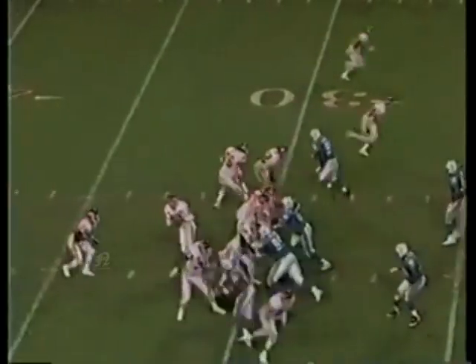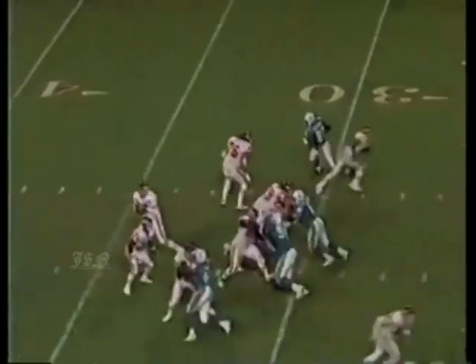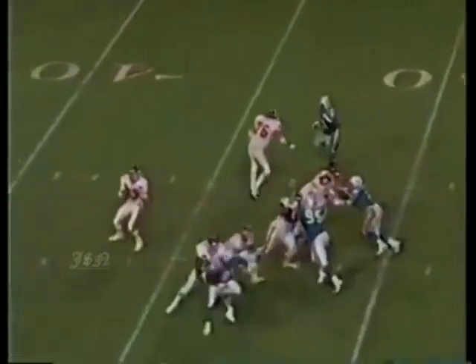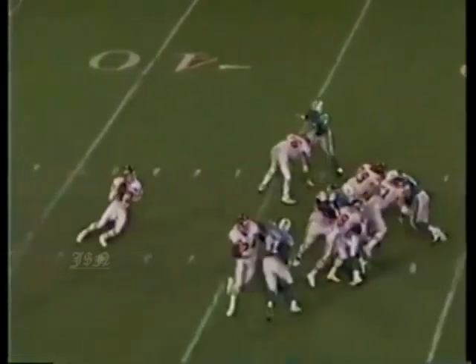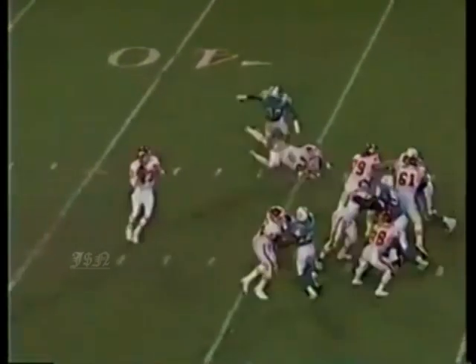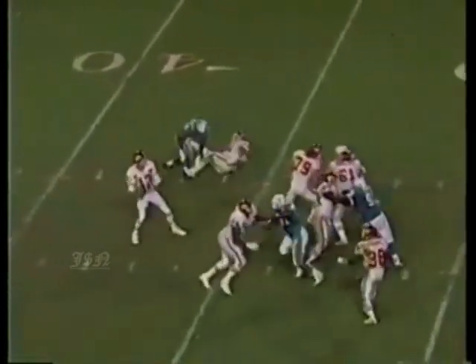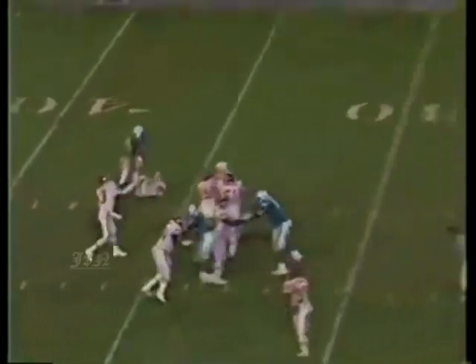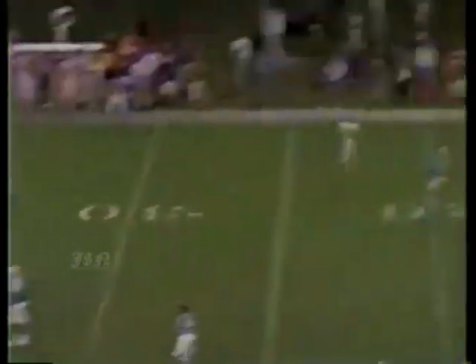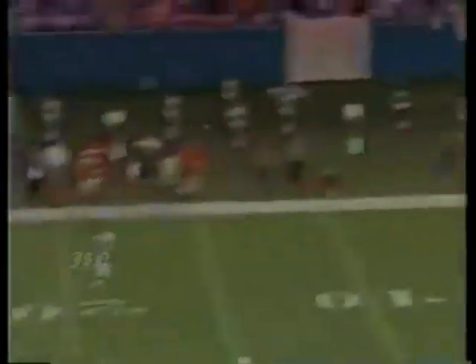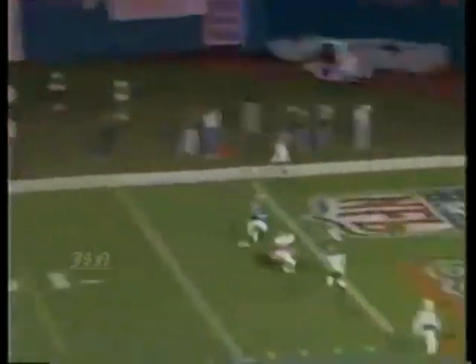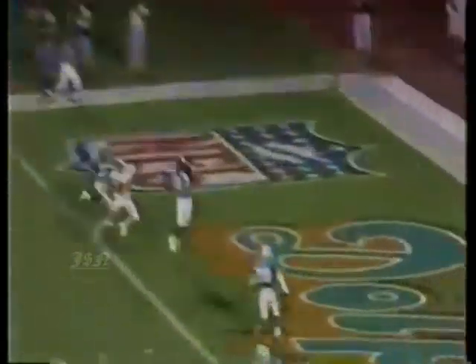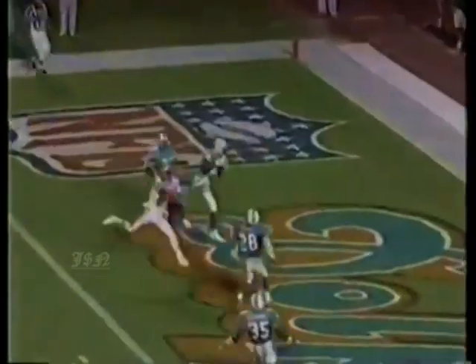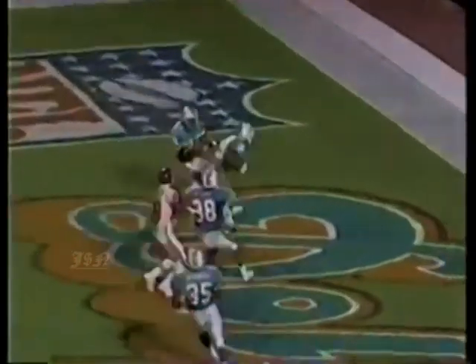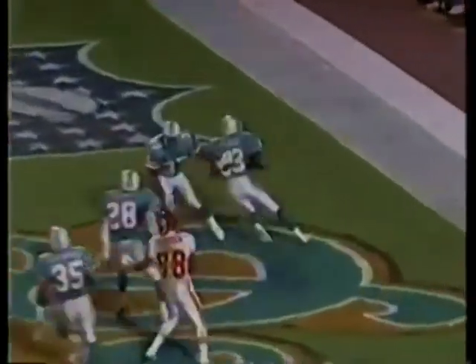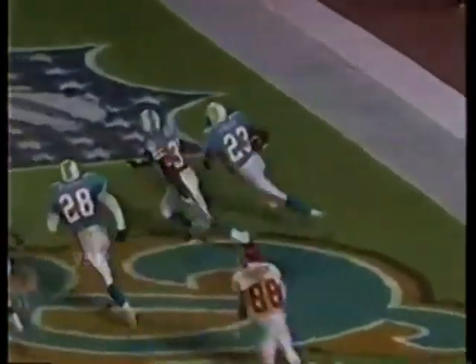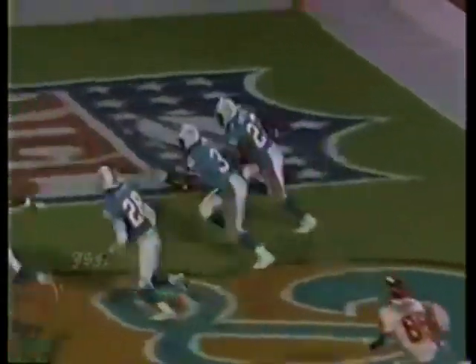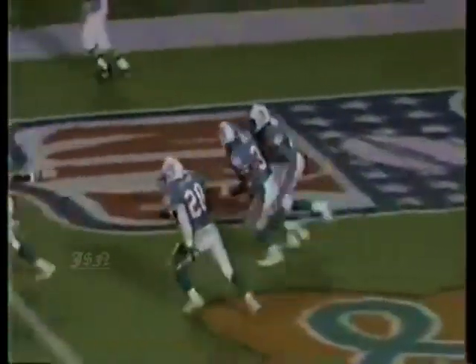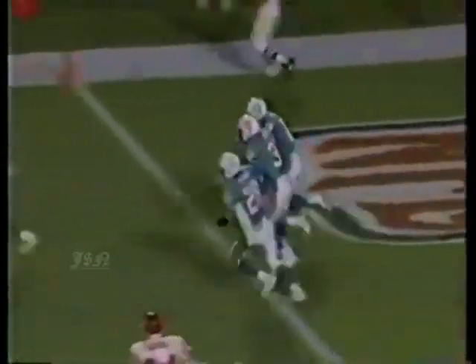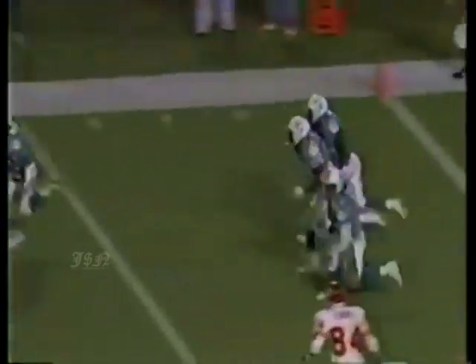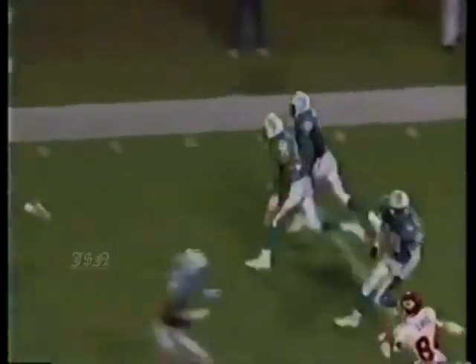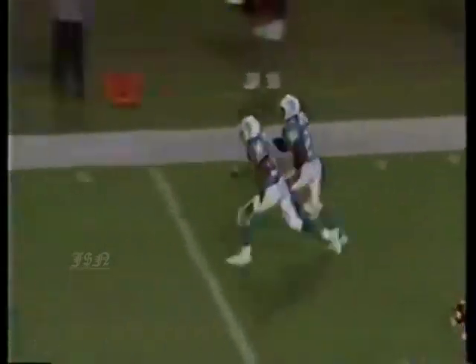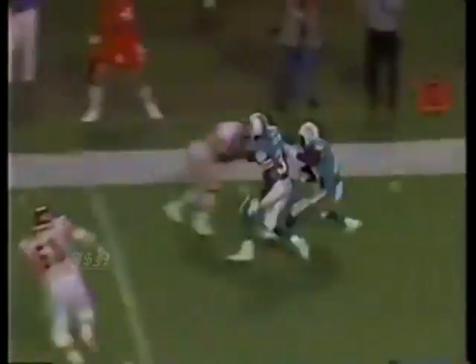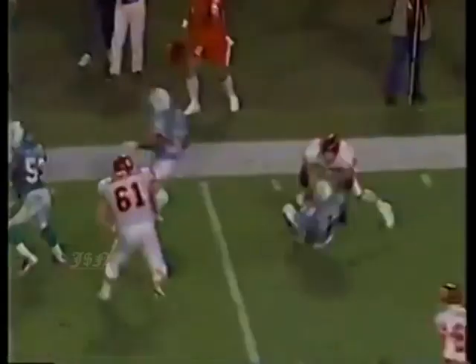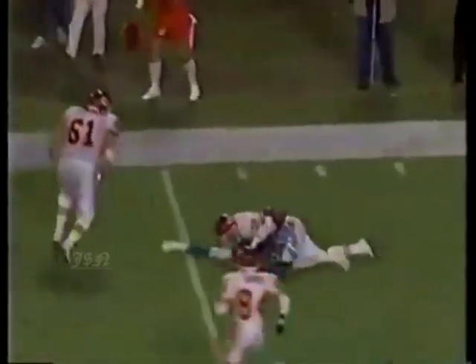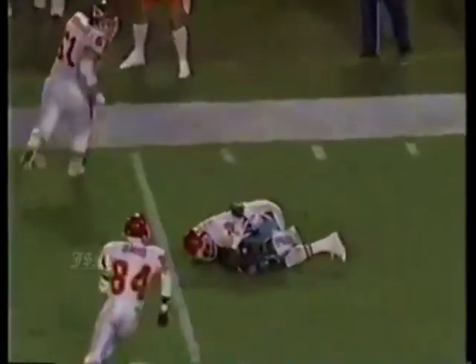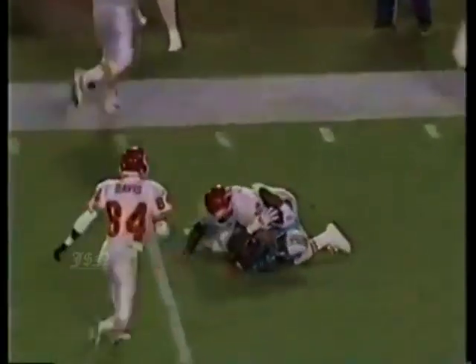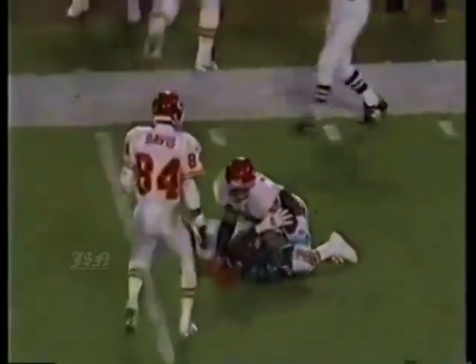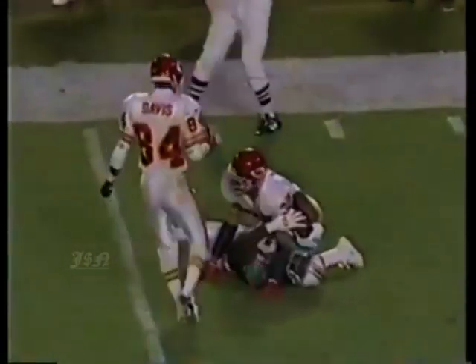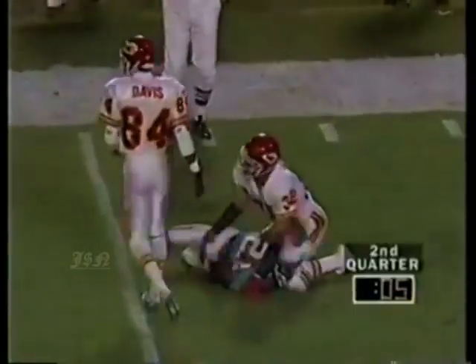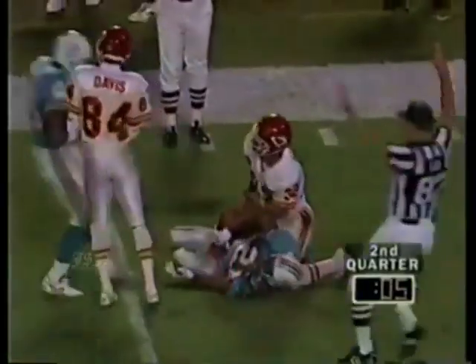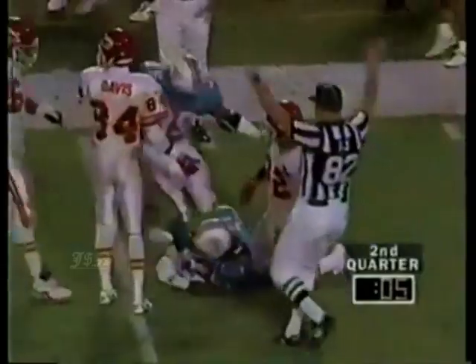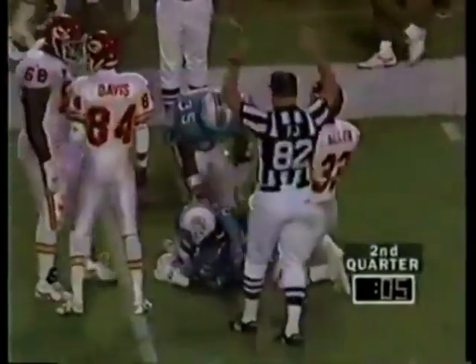From the 28-yard line, the deep drop, great protection - goes for it. Oh, and it's picked off in the end zone by Troy Vincent! And he's going to come out - banged down by Marcus Allen.